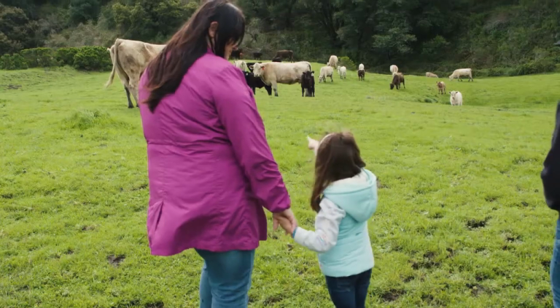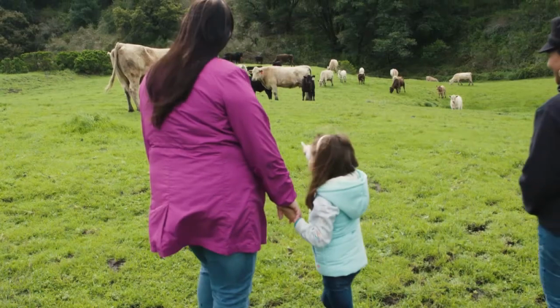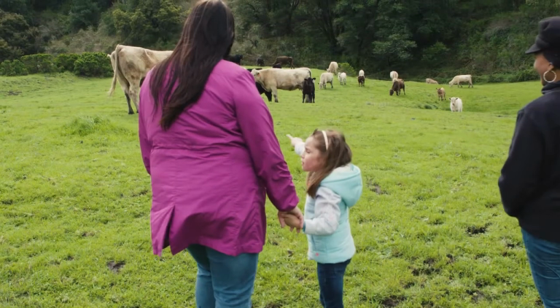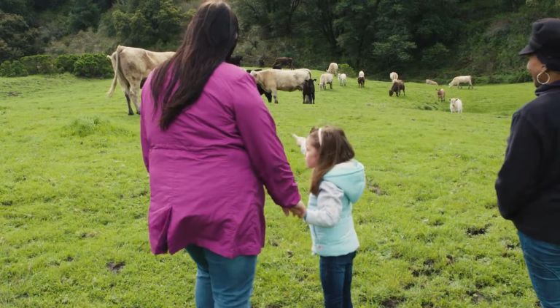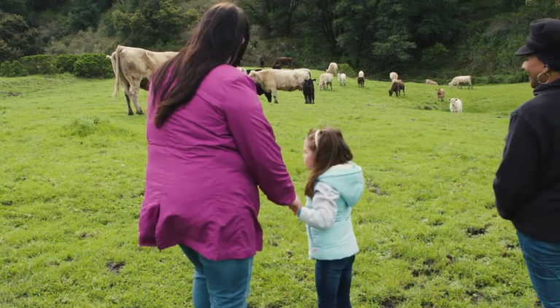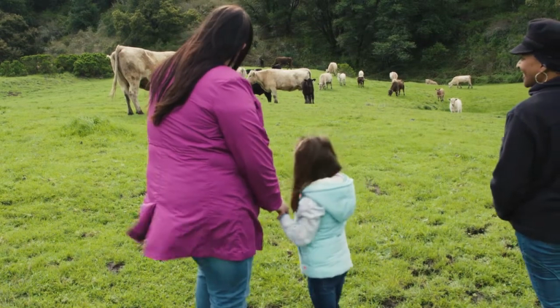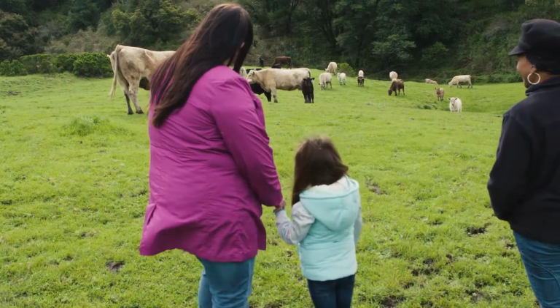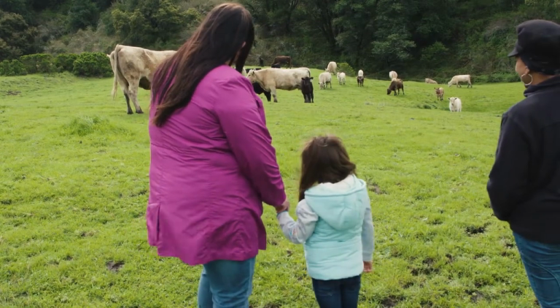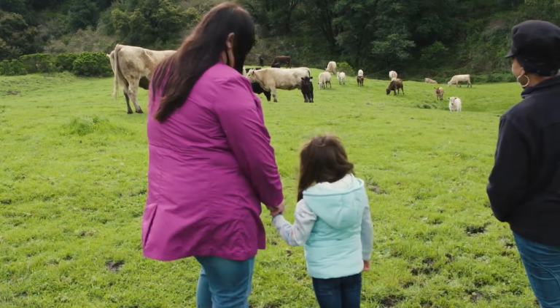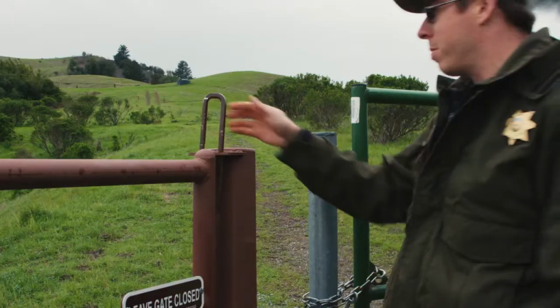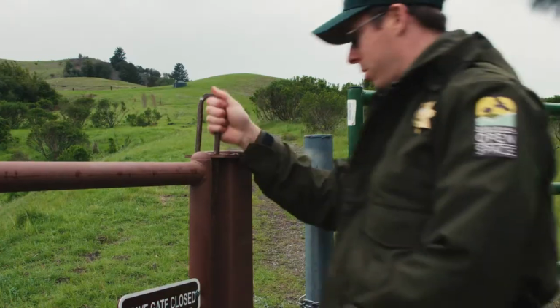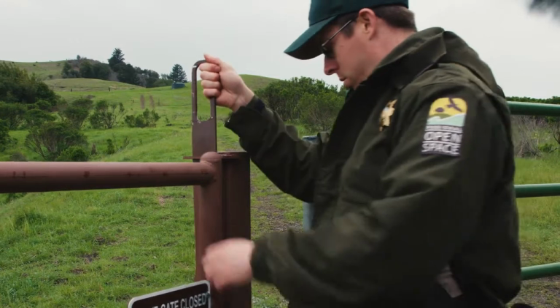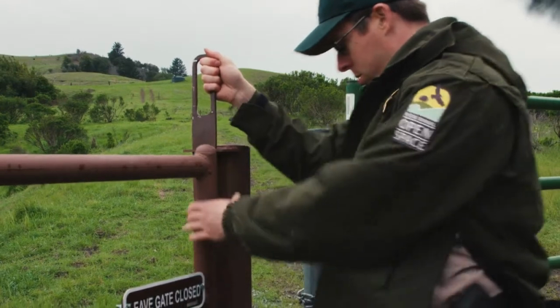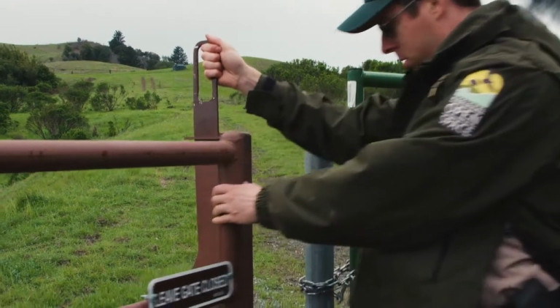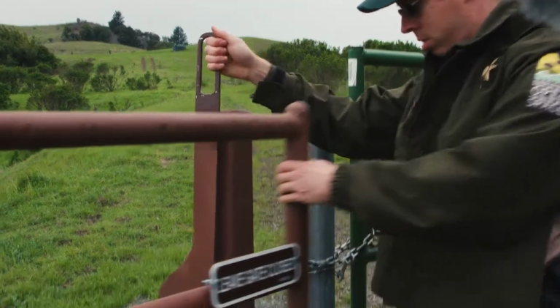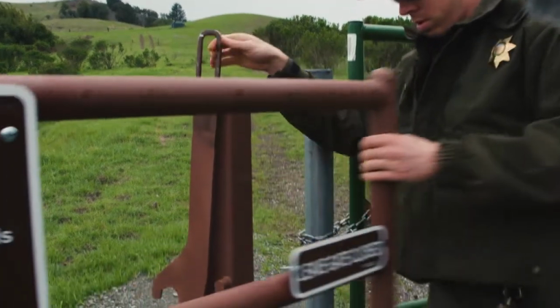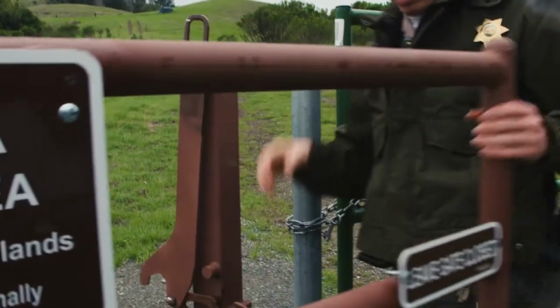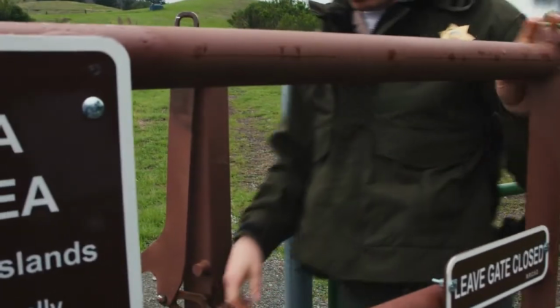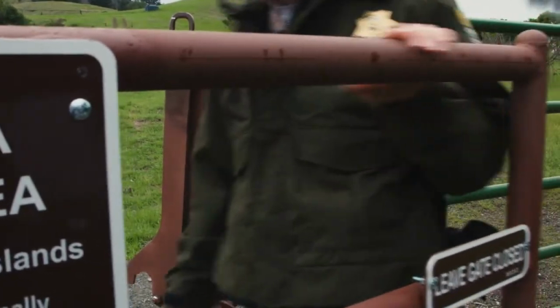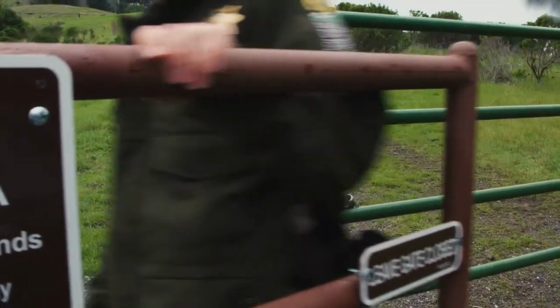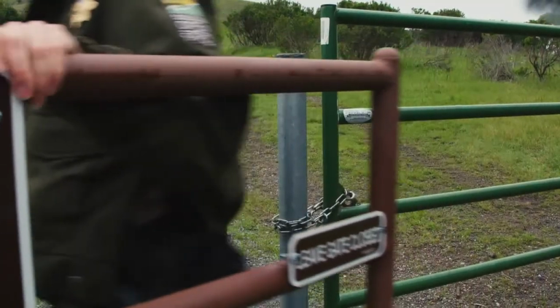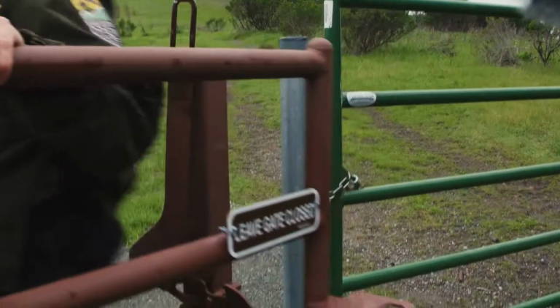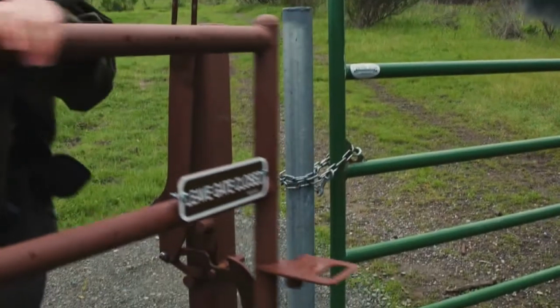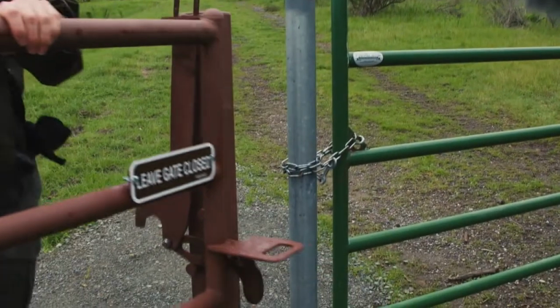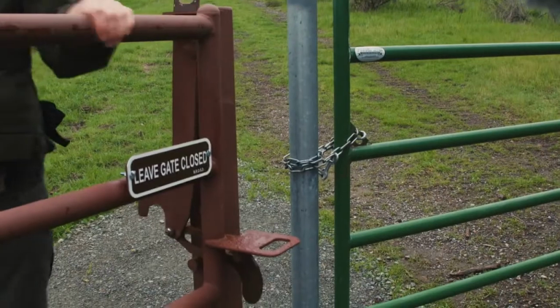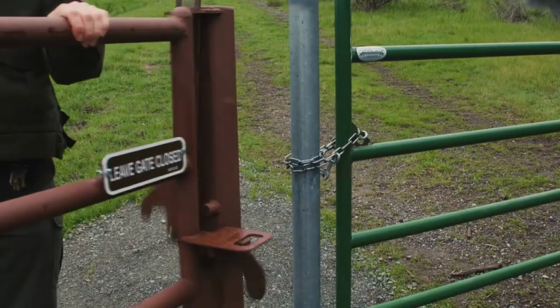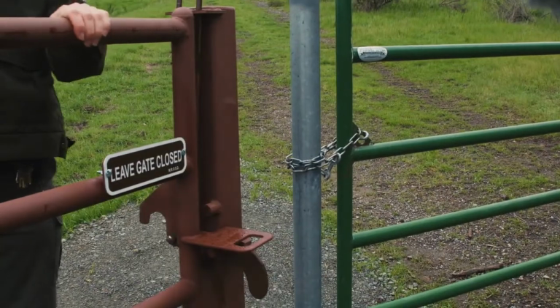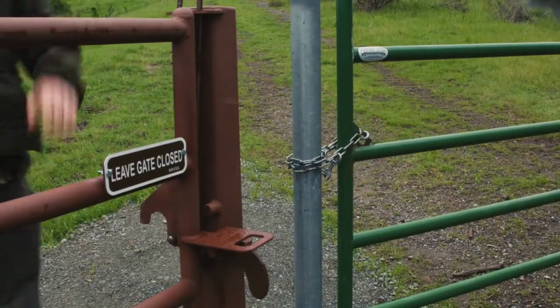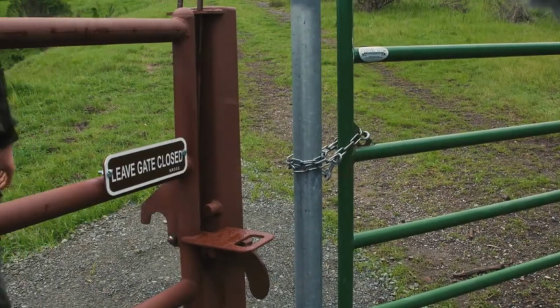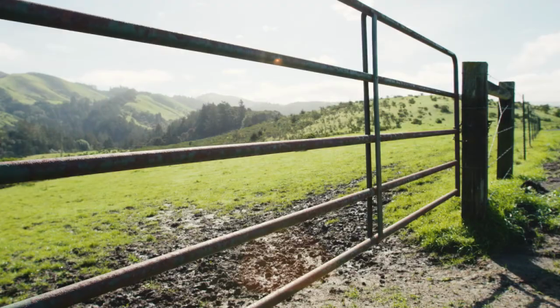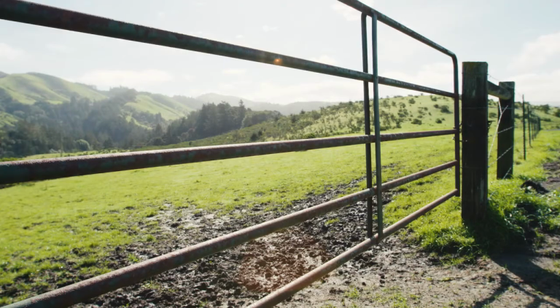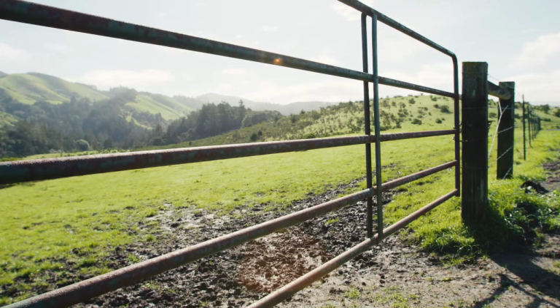As tempting as it may be, don't touch or try to pet cattle. Keep pedestrian gates closed and leave larger vehicle gates as you find them, open or closed. Vehicle gates will normally be left open when cattle are moving between pastures.